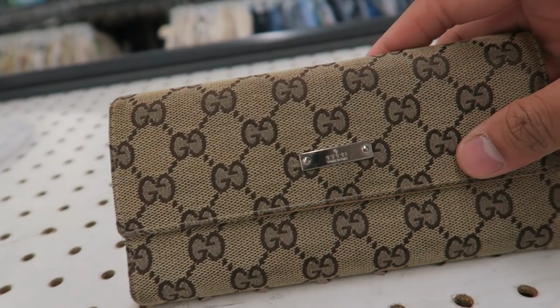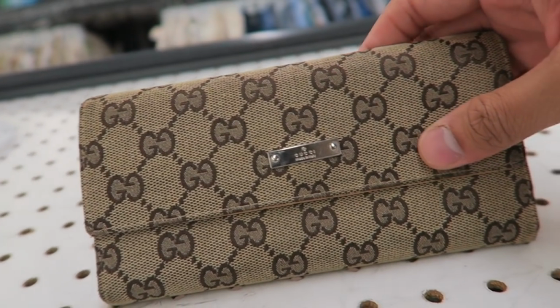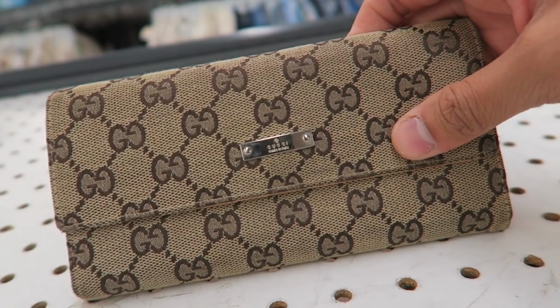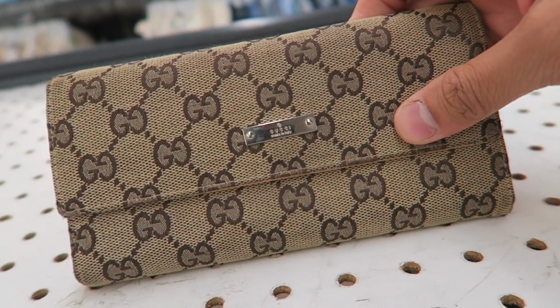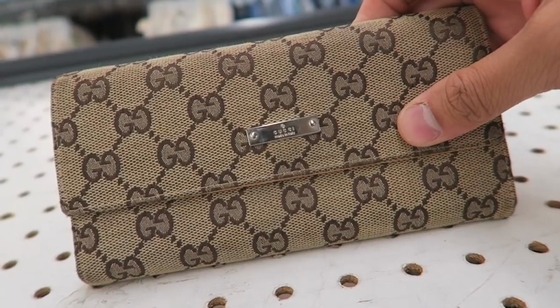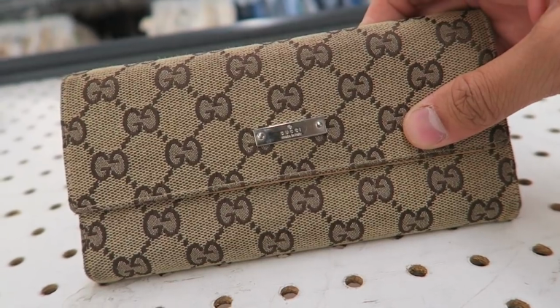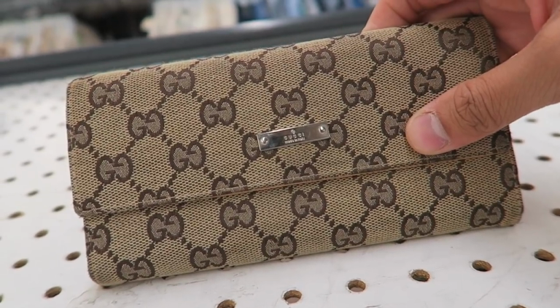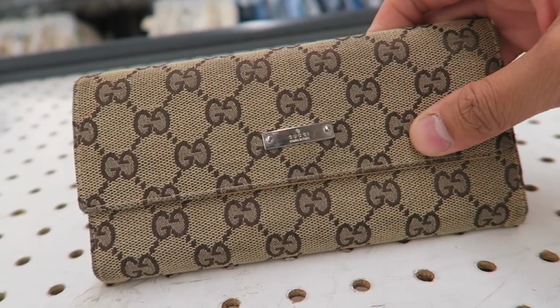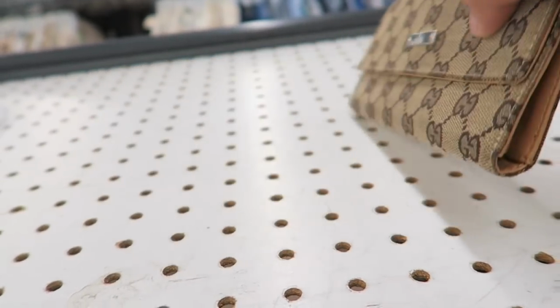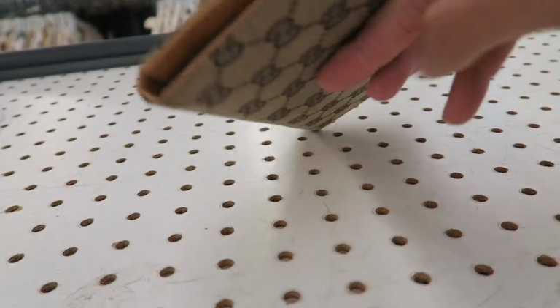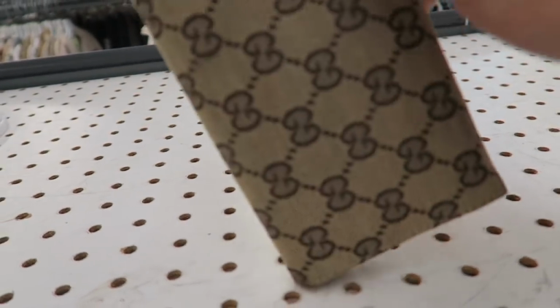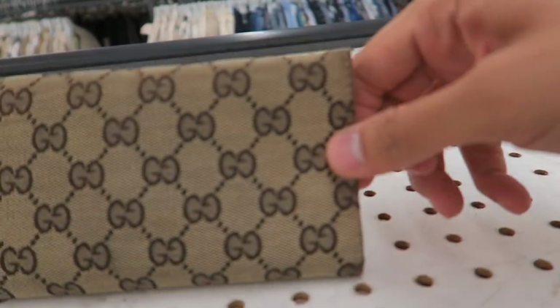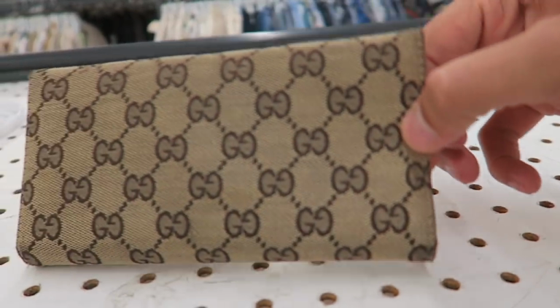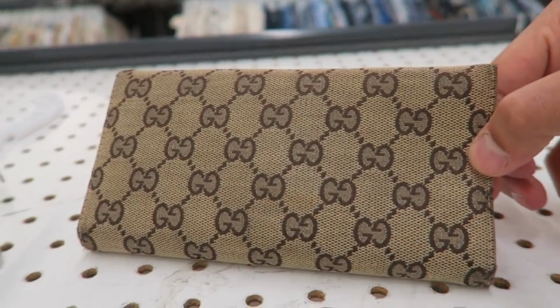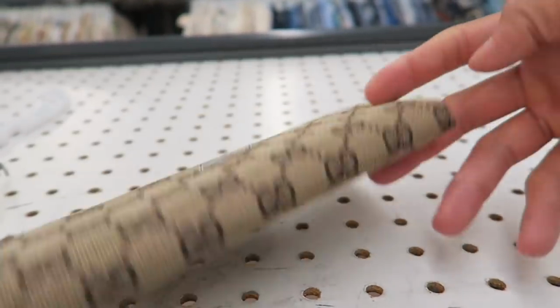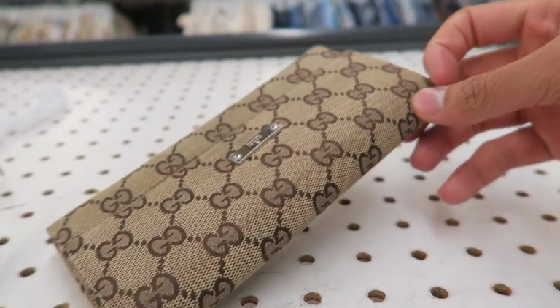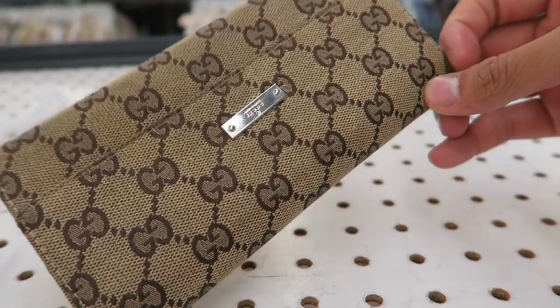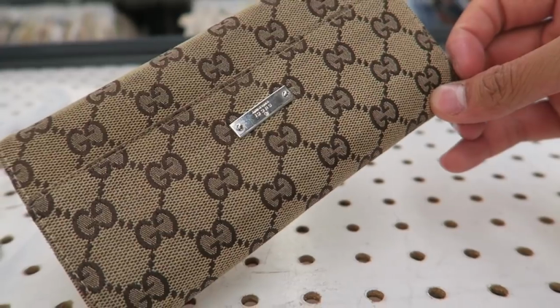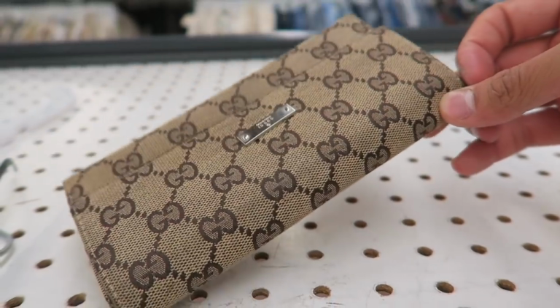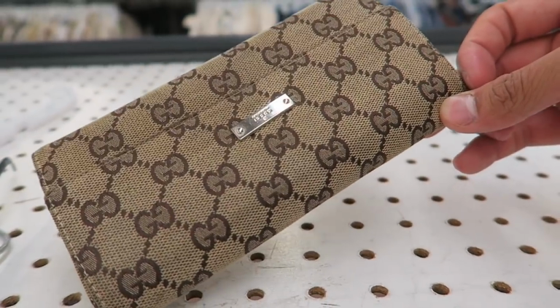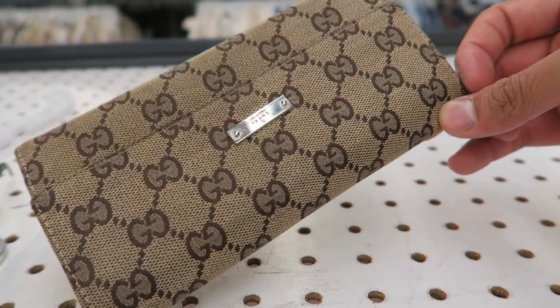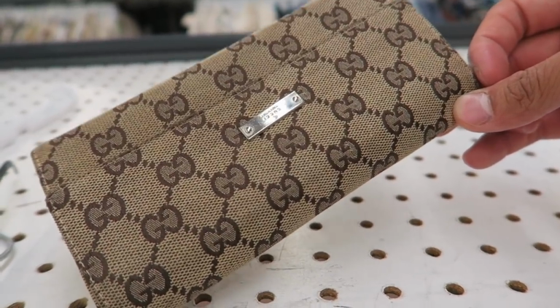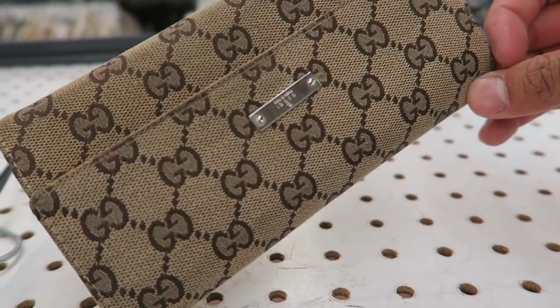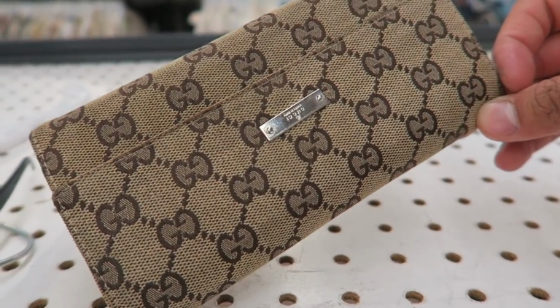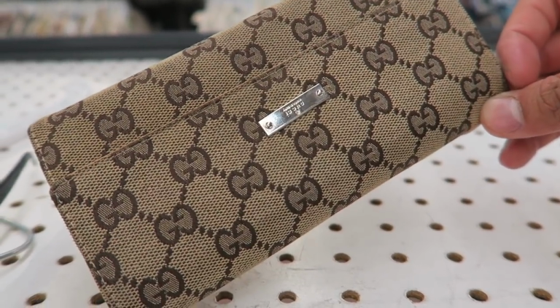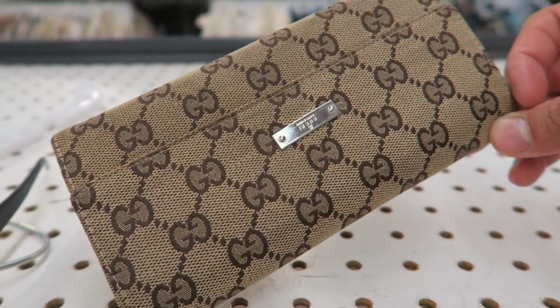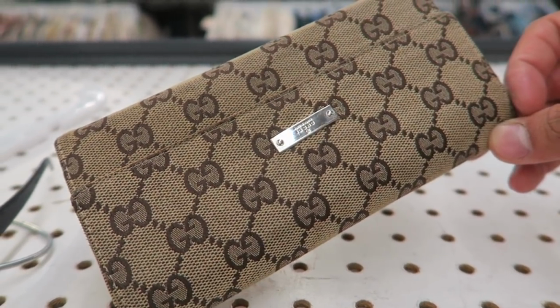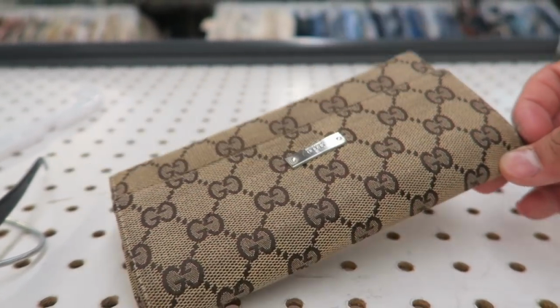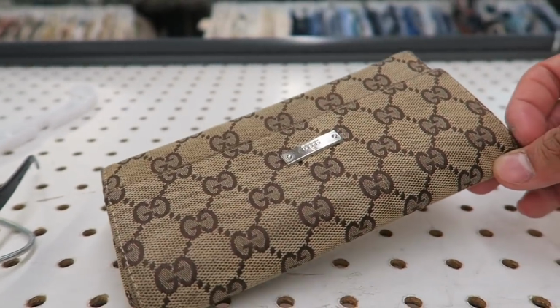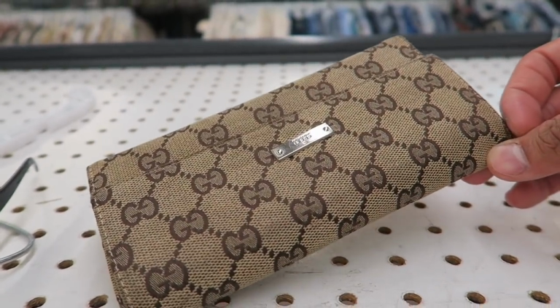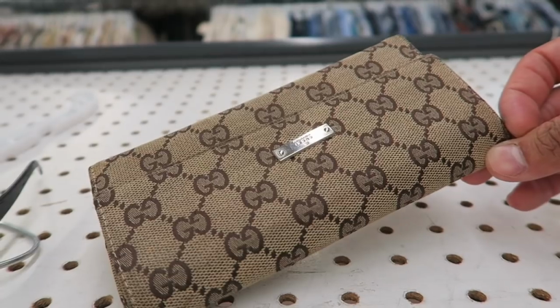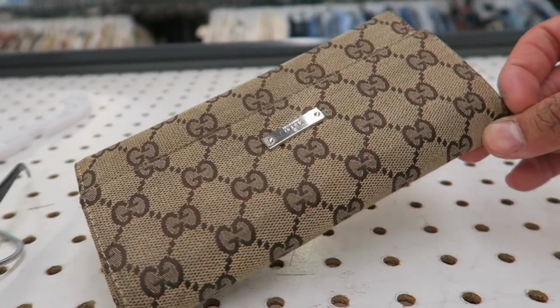And this is just a blue leg Gucci wallet. I'm gonna leave this — just too bad. Not that good of a fake, so gotta pass.